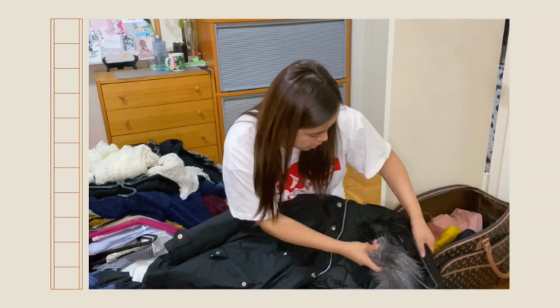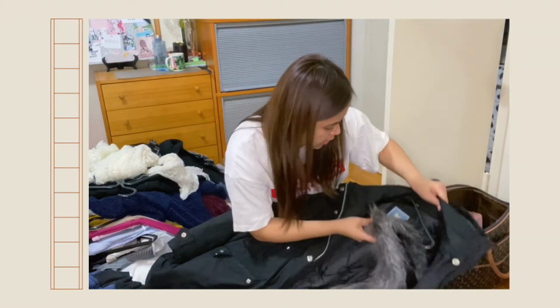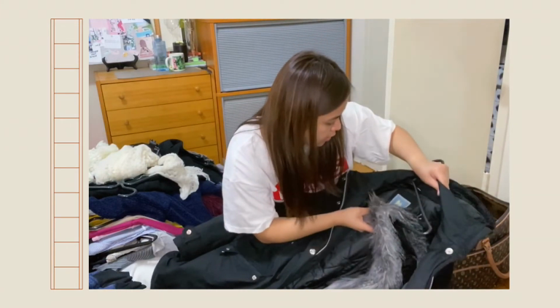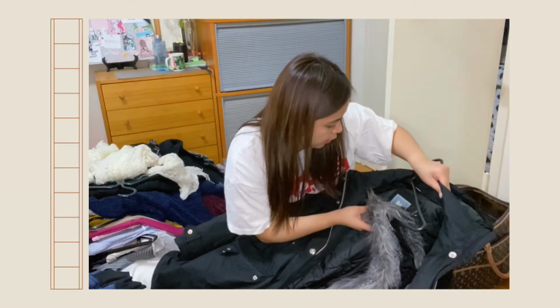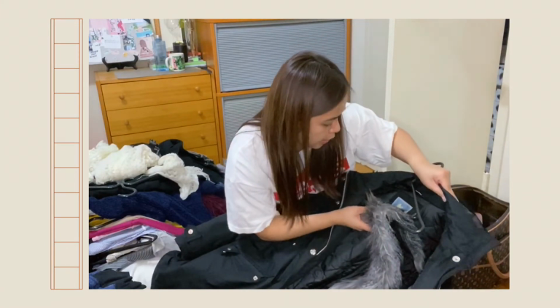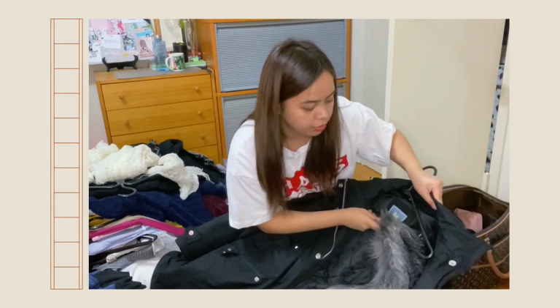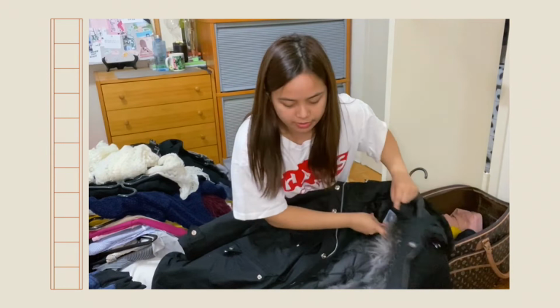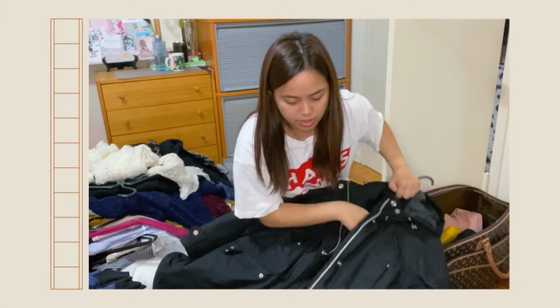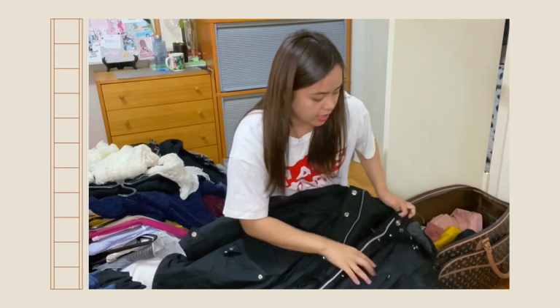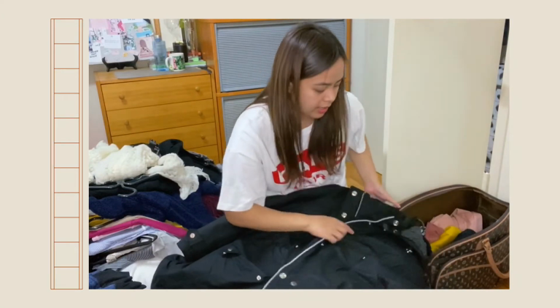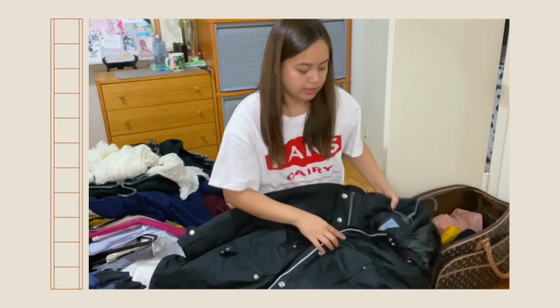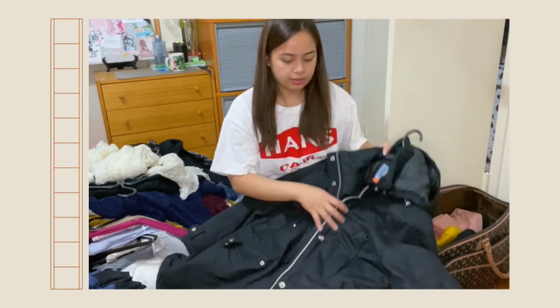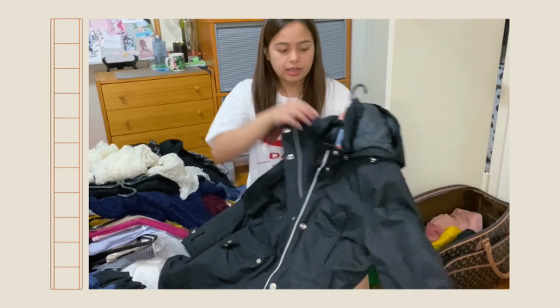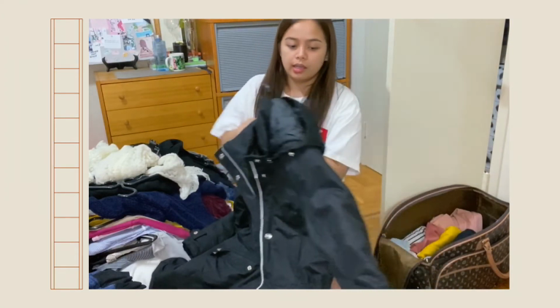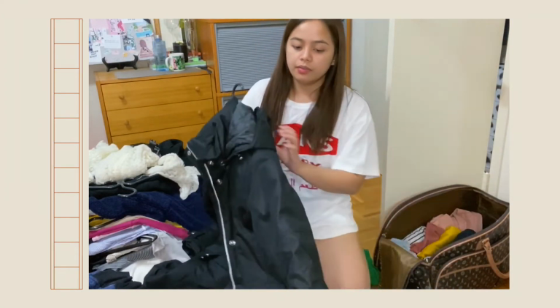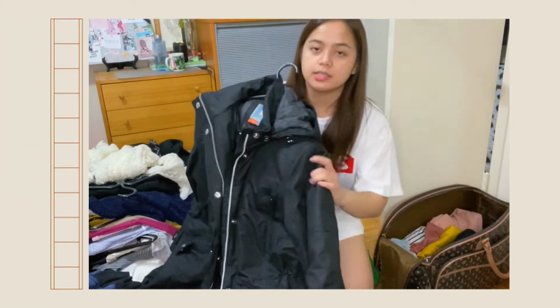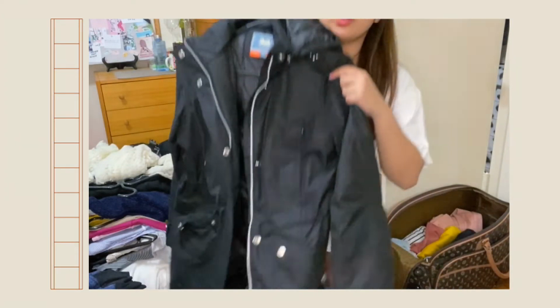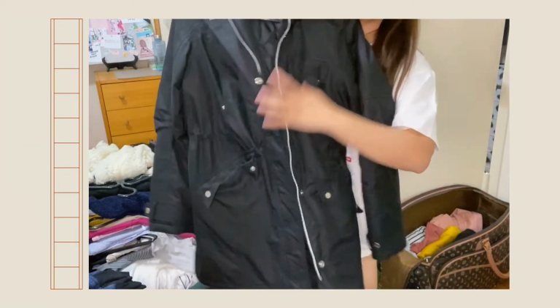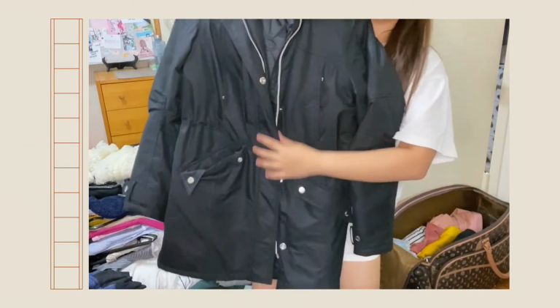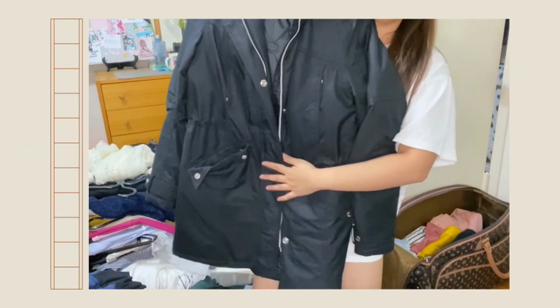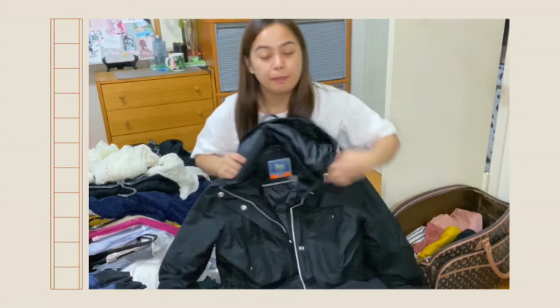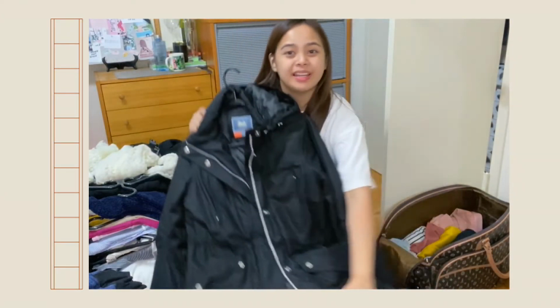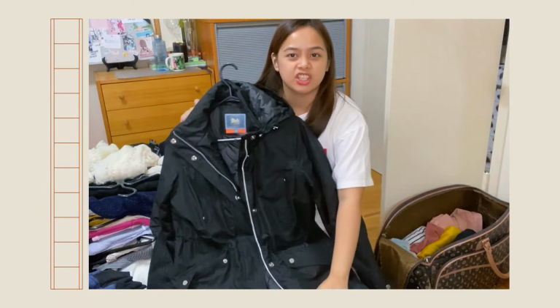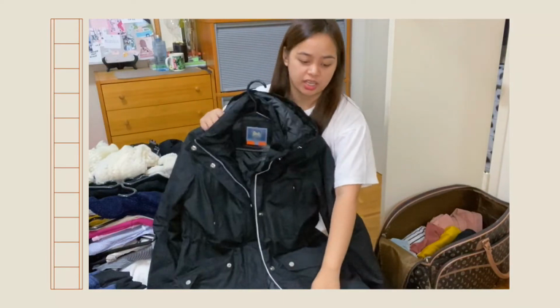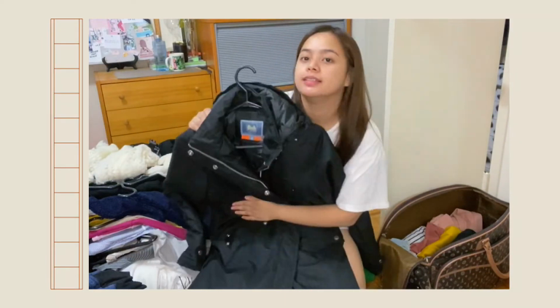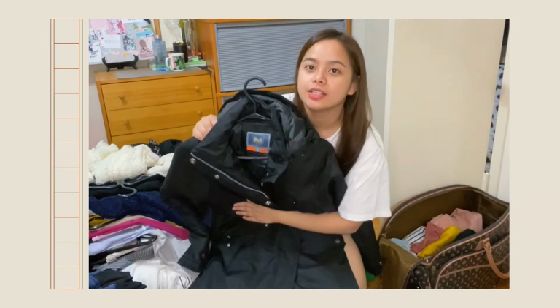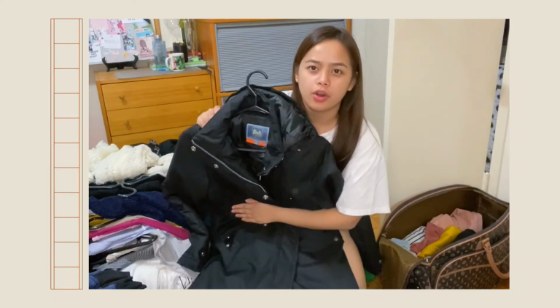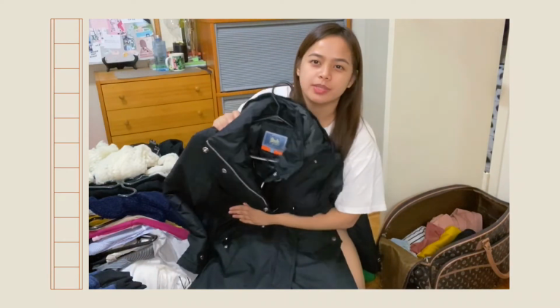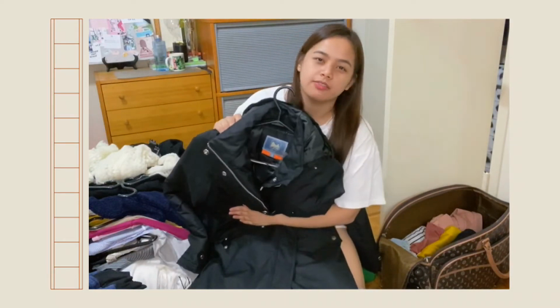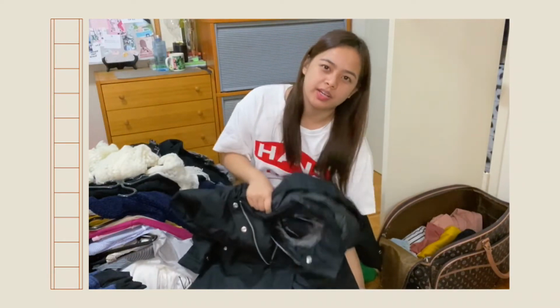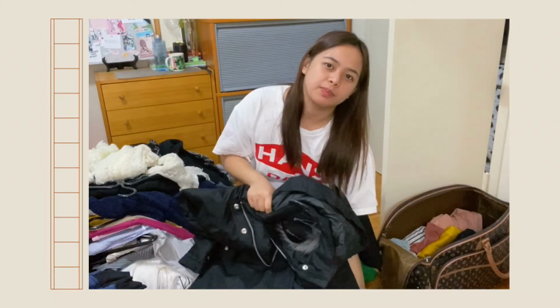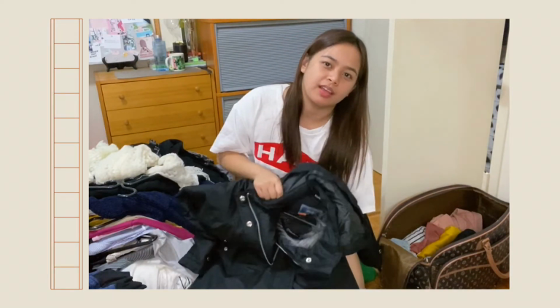This one is from Wind River. I love it because the style is nice. It's more compact and slim, so it's good when I'm wearing something nice and I want to still look put-together.